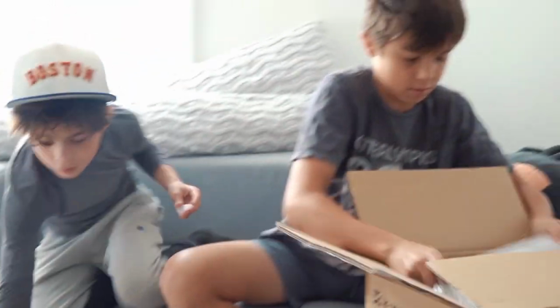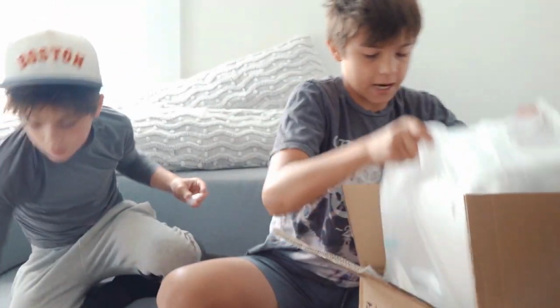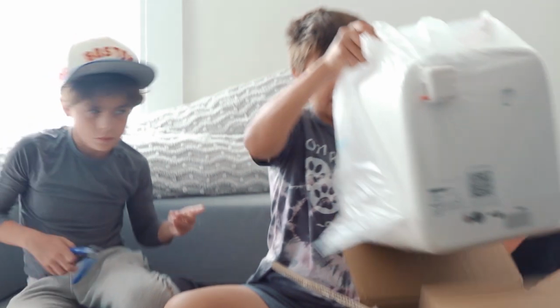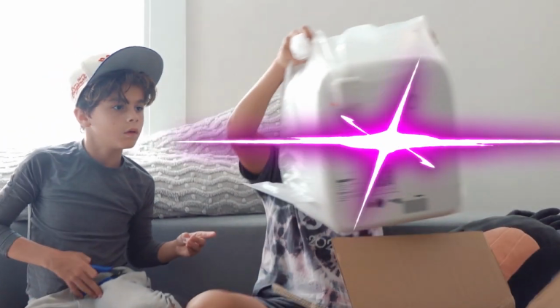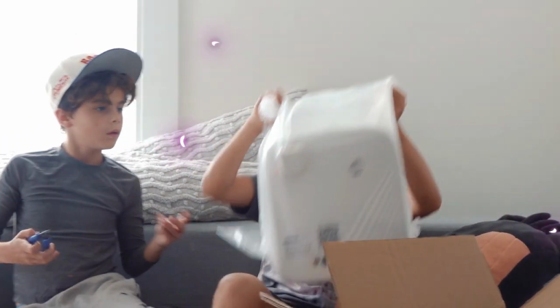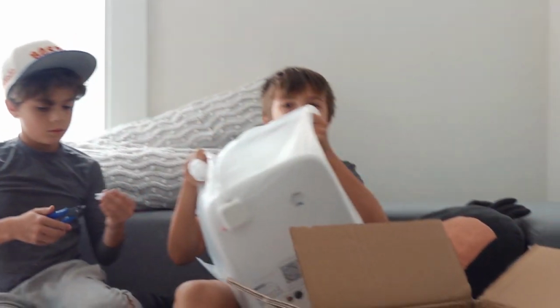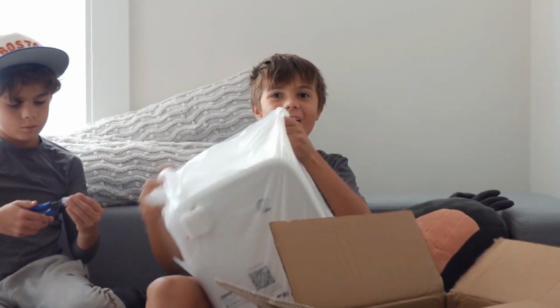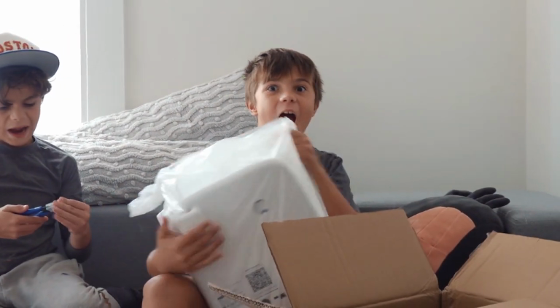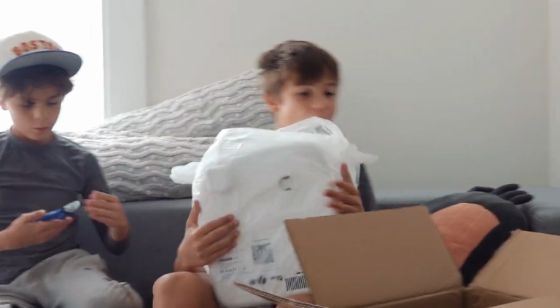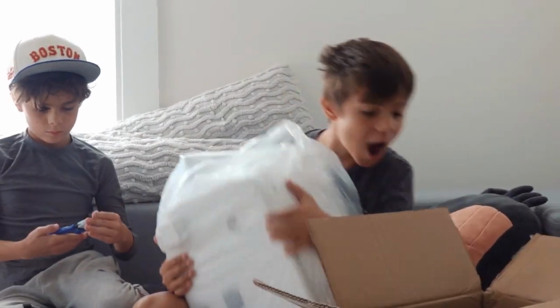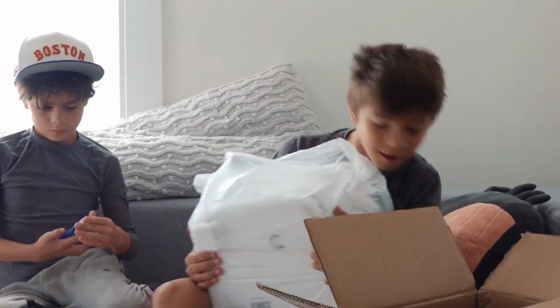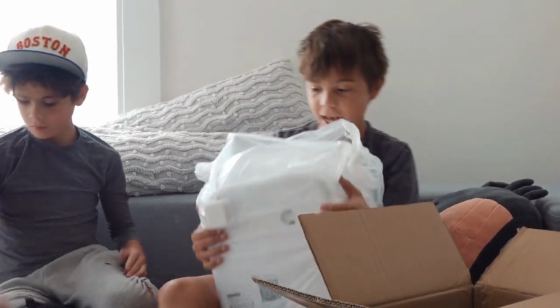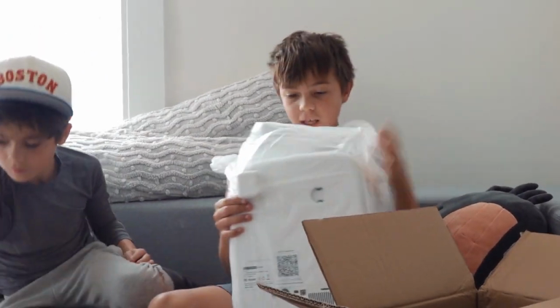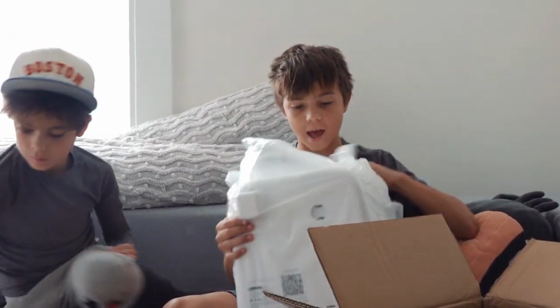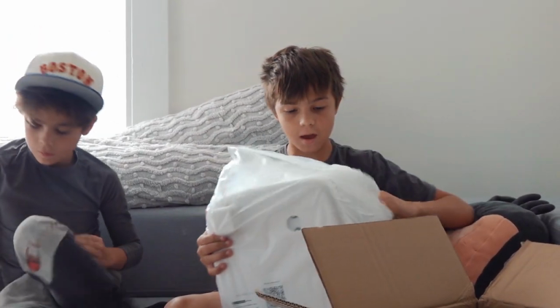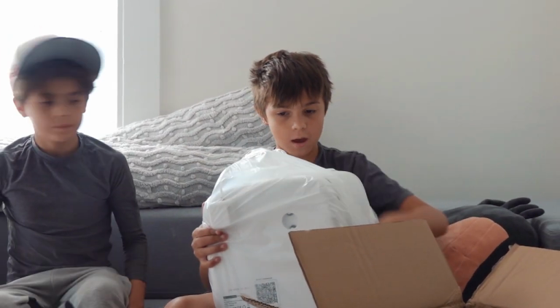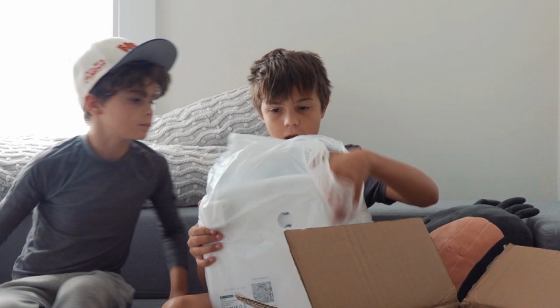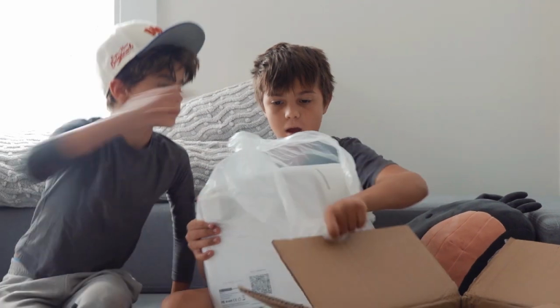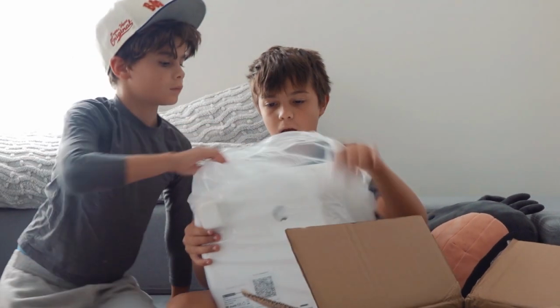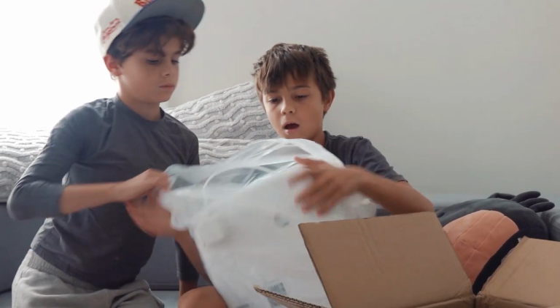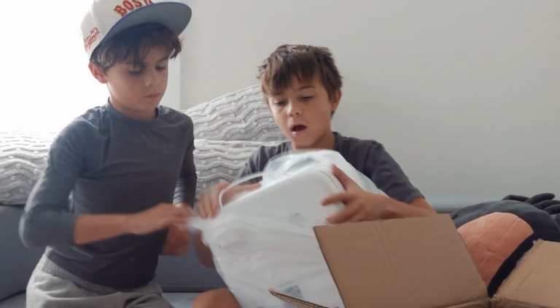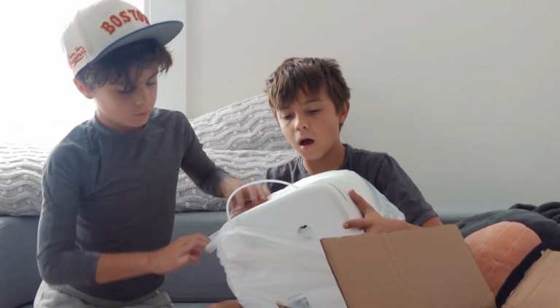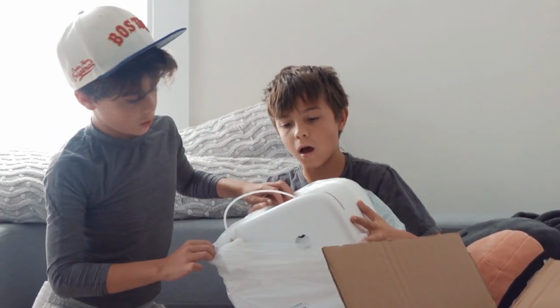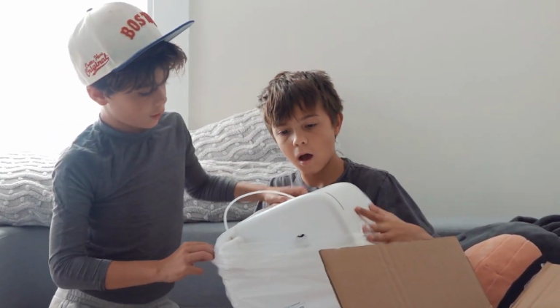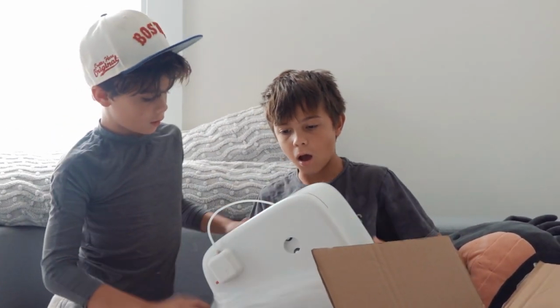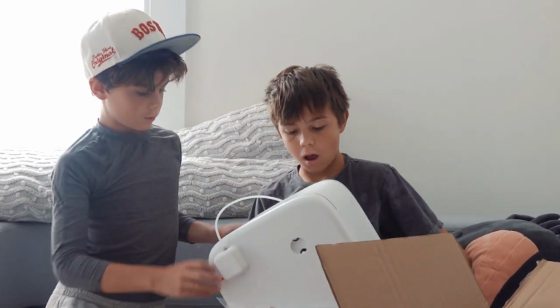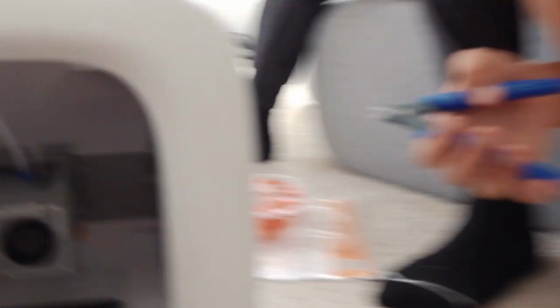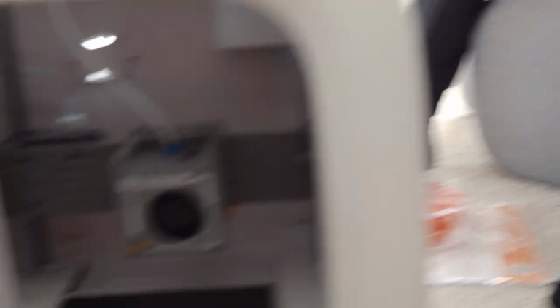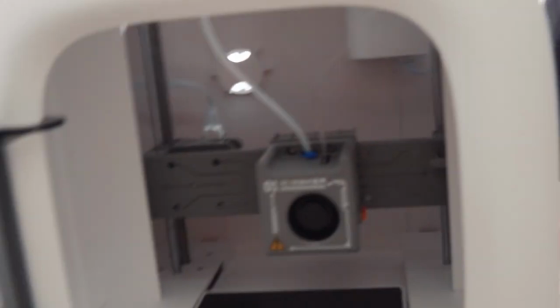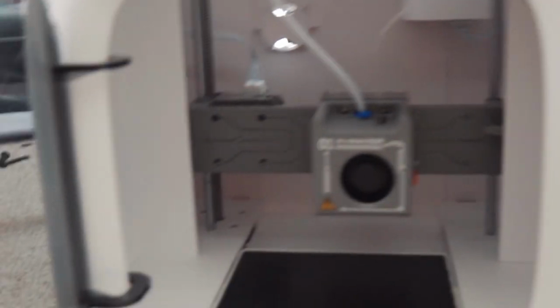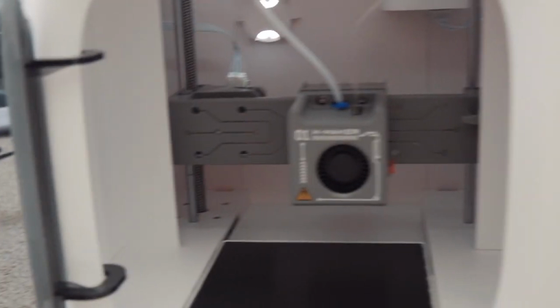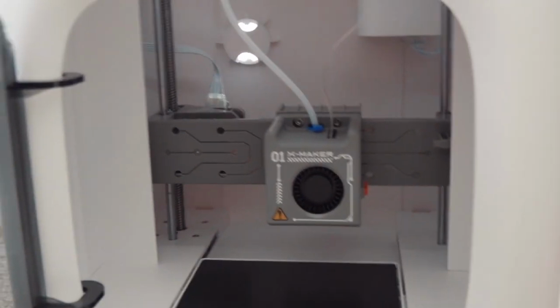You guys ready? Guys, look at that! Look guys, it's like a PC.